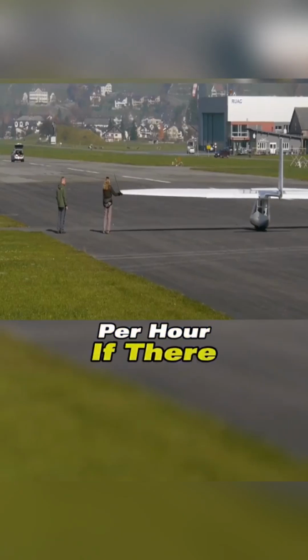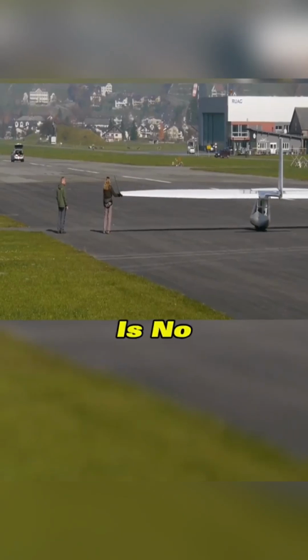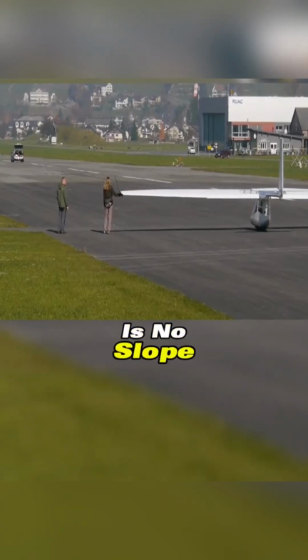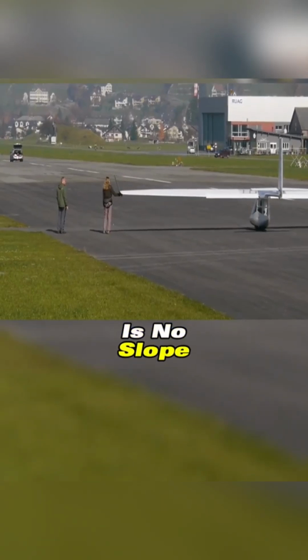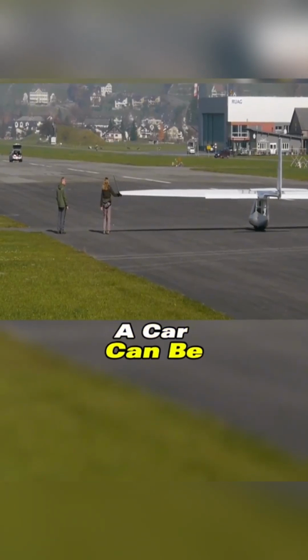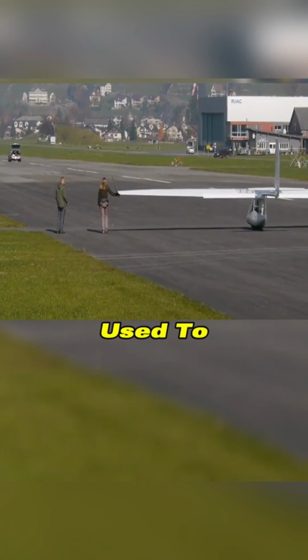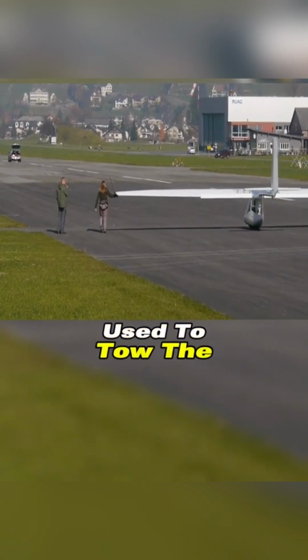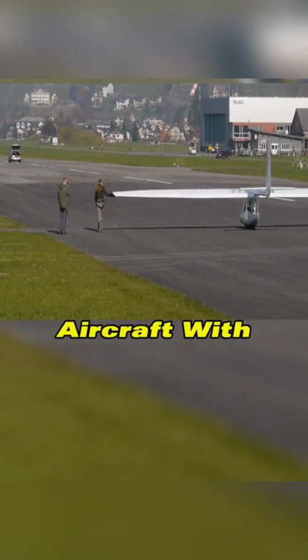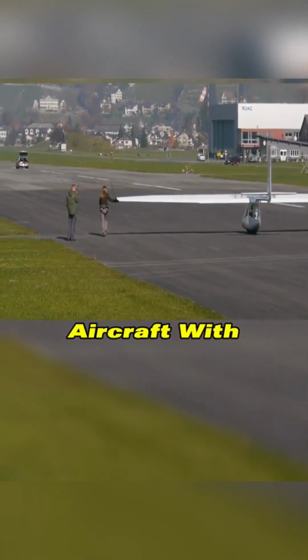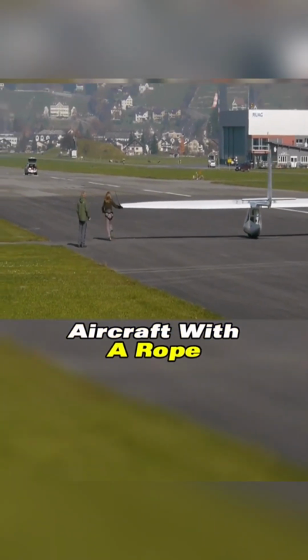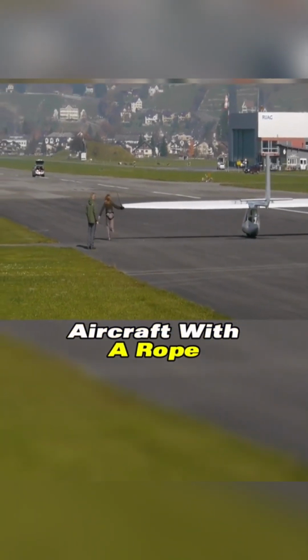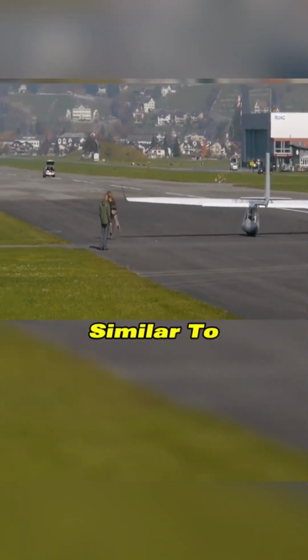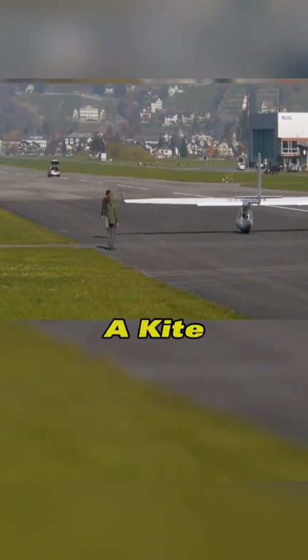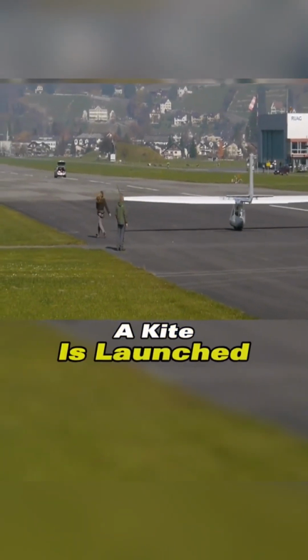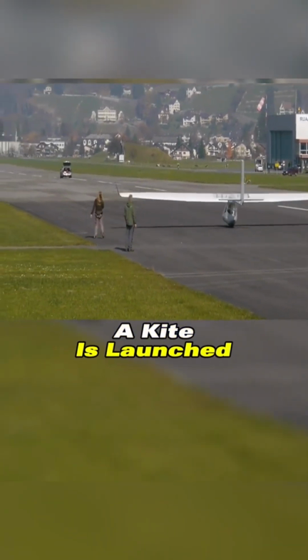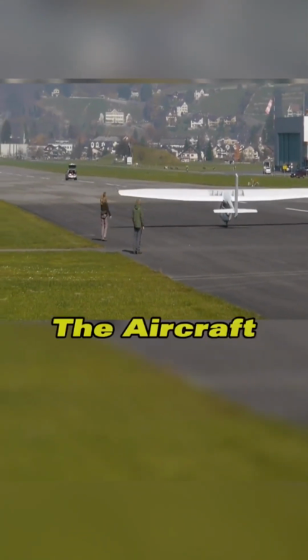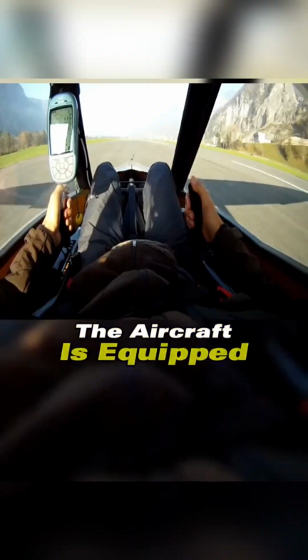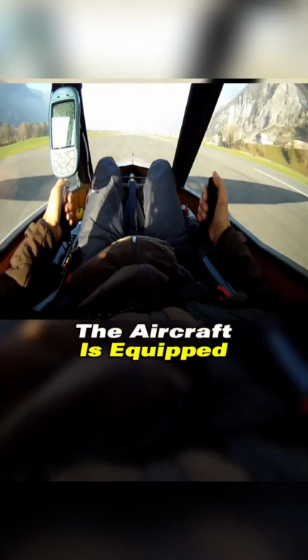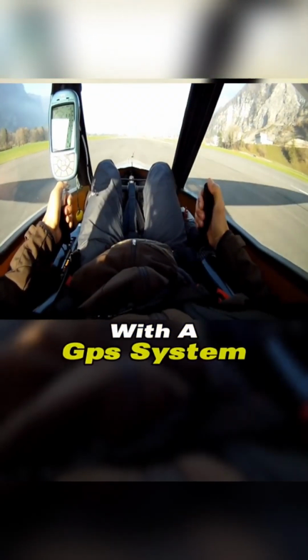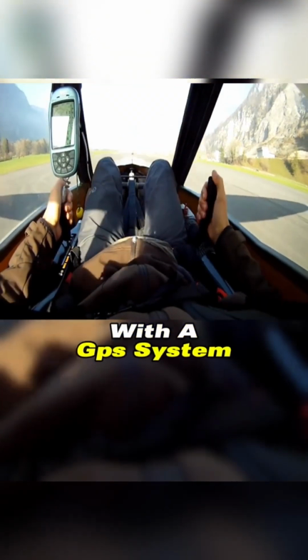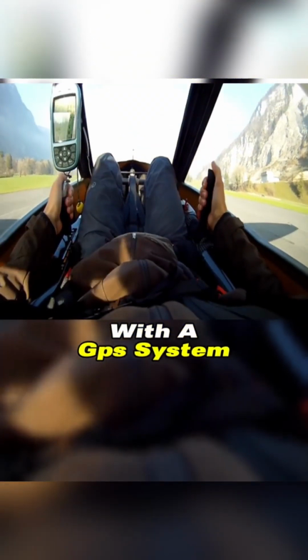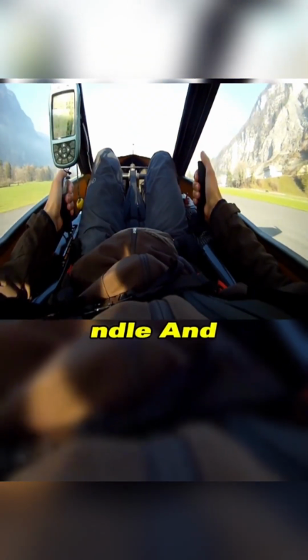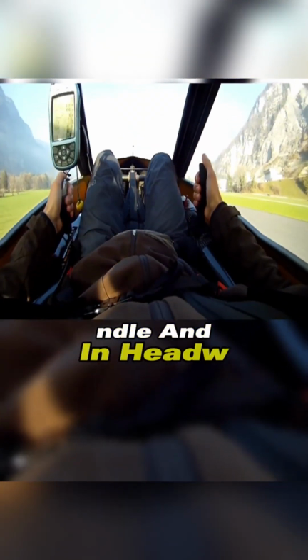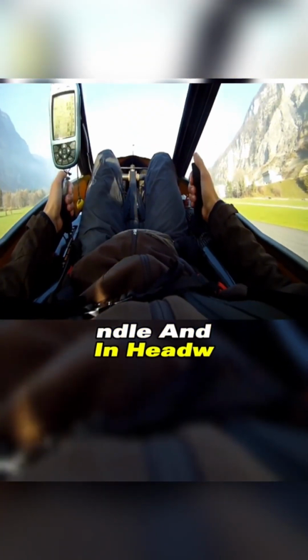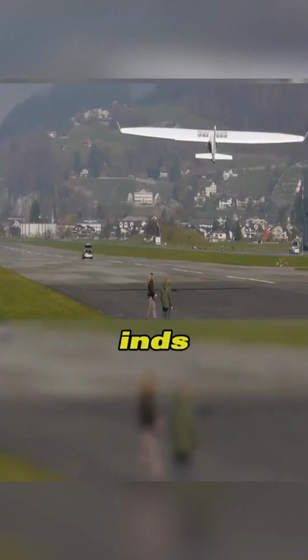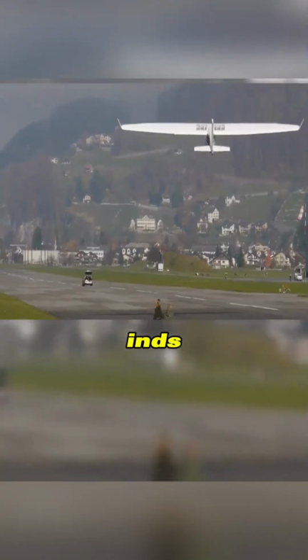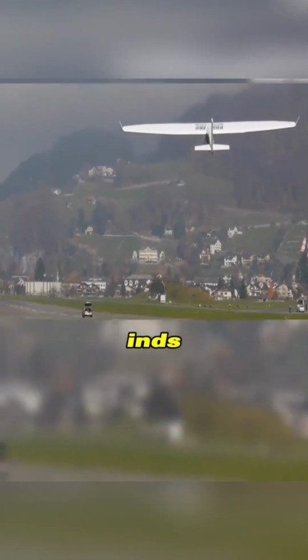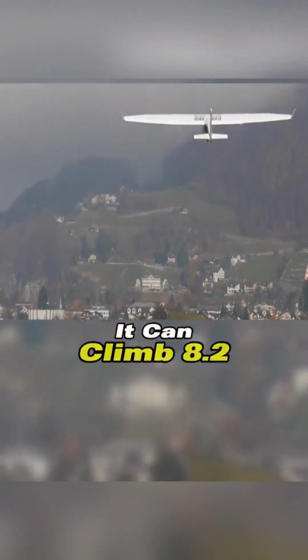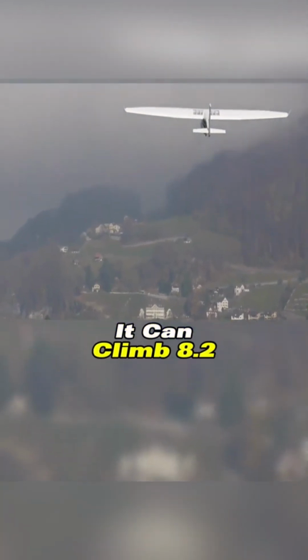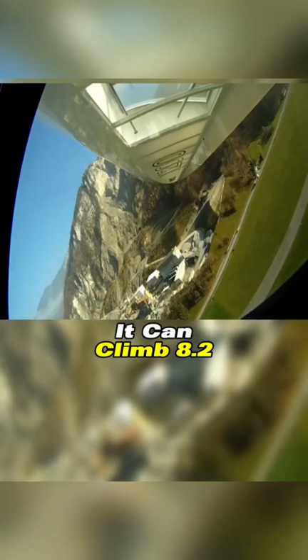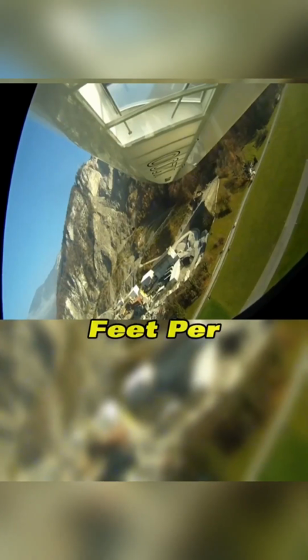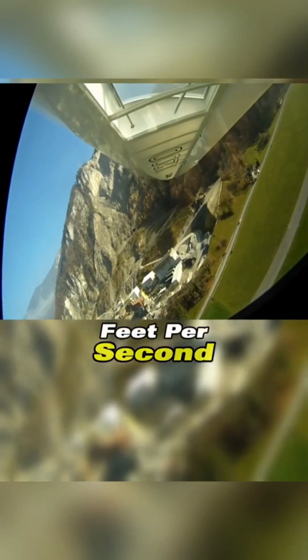If there is no slope, a car can be used to tow the aircraft with a rope, similar to the way a kite is launched. The aircraft is equipped with a GPS system and a control handle, and in headwinds it can climb 8.2 feet per second.